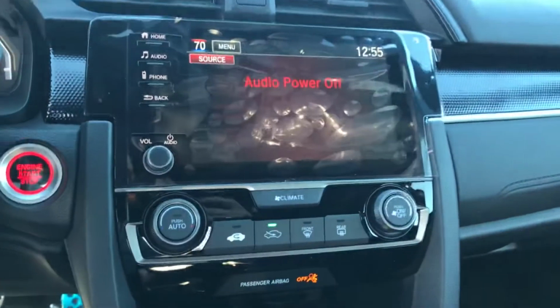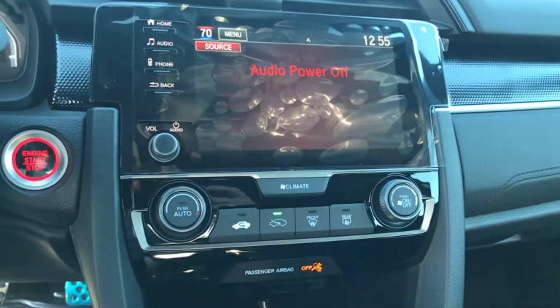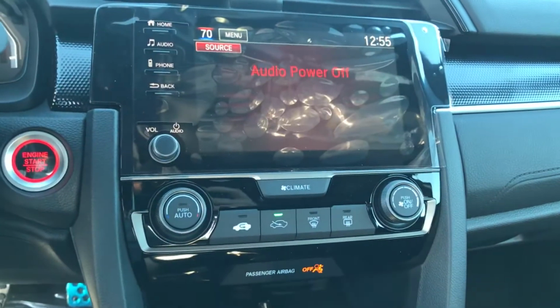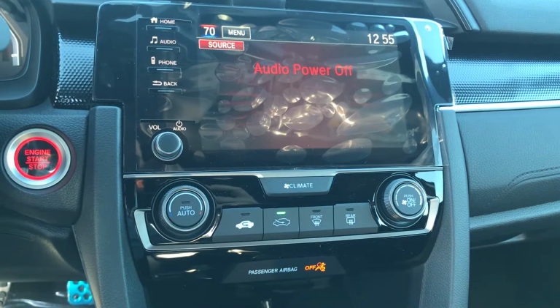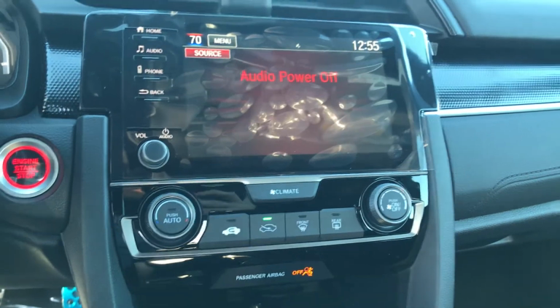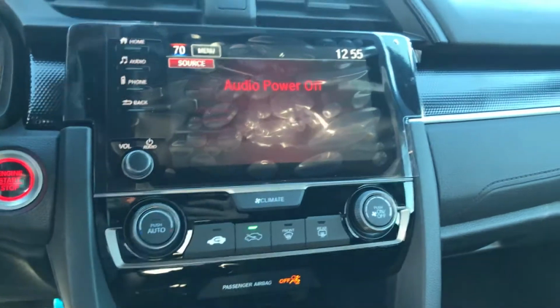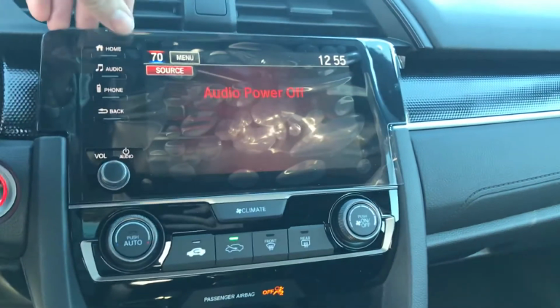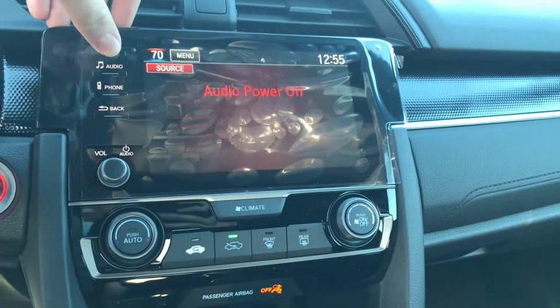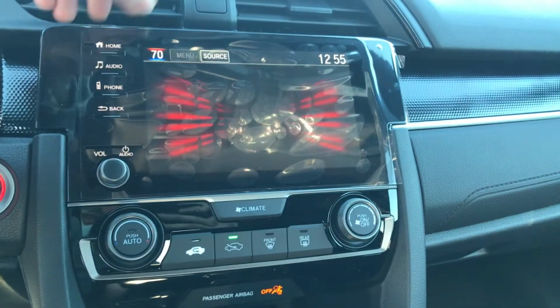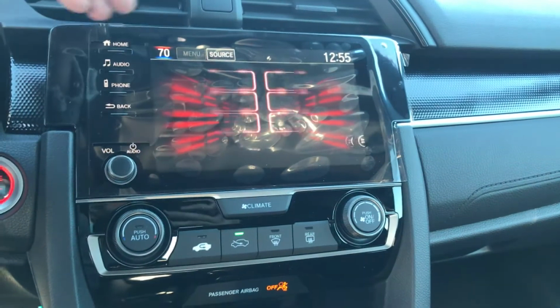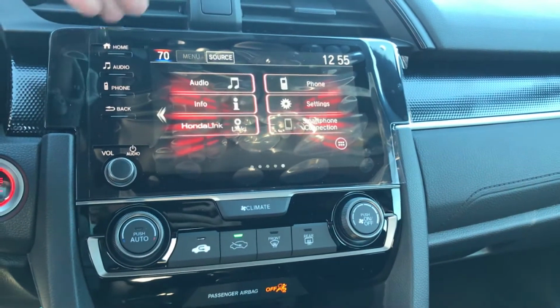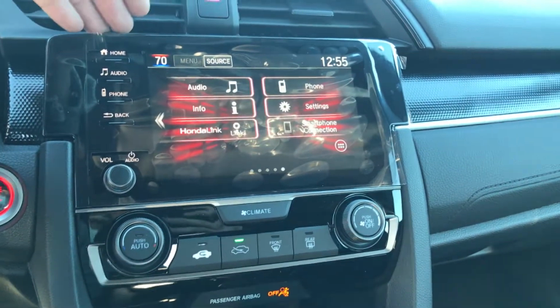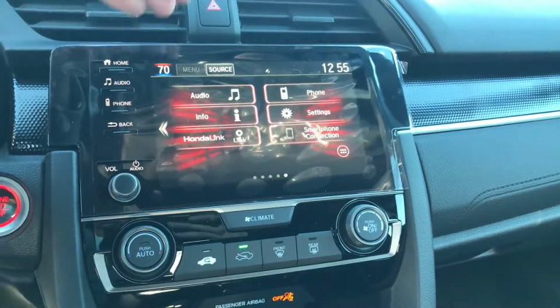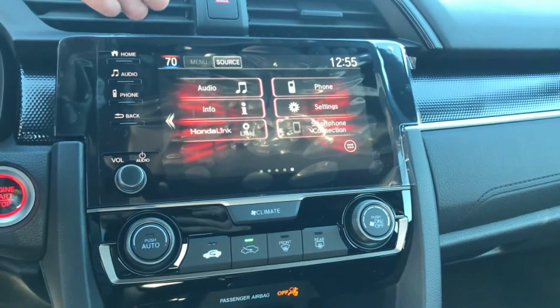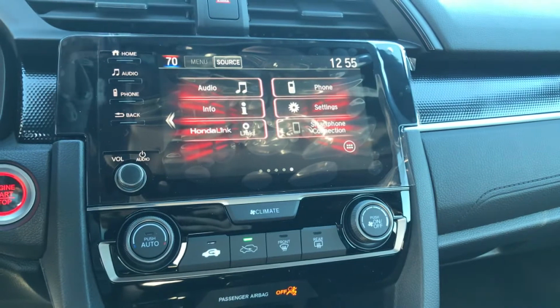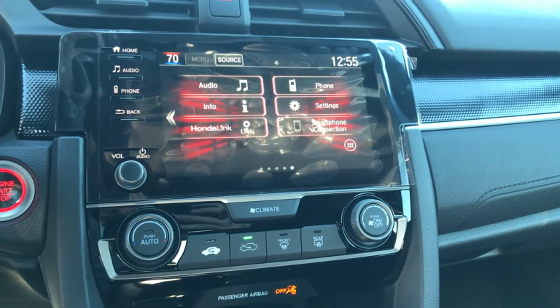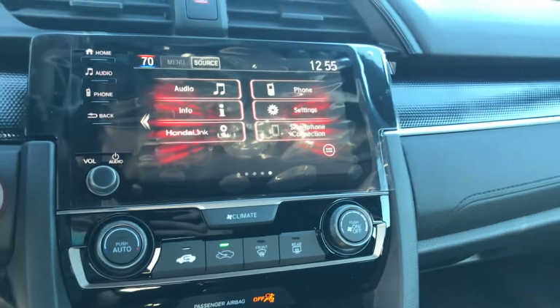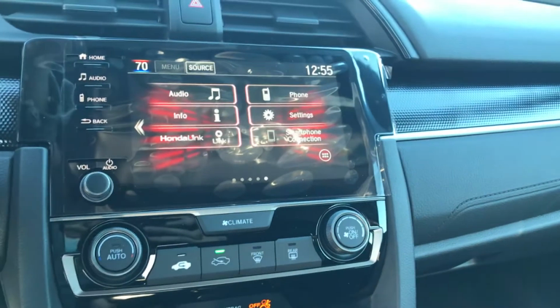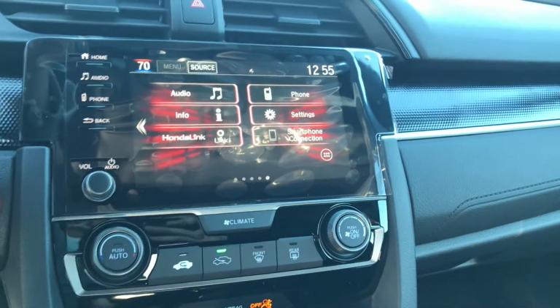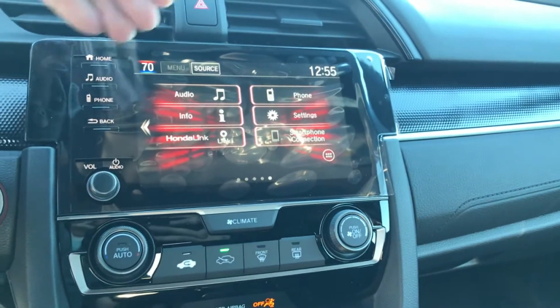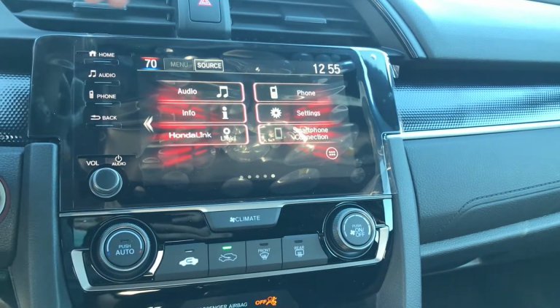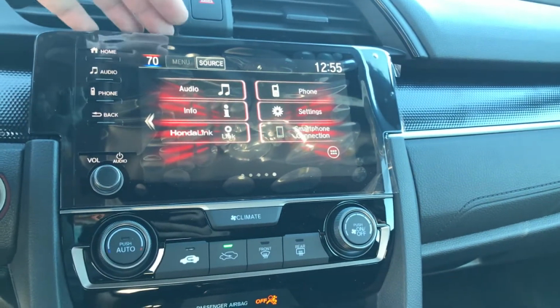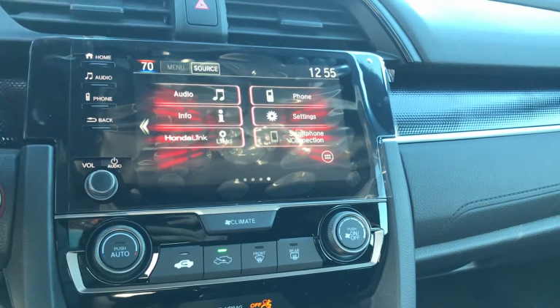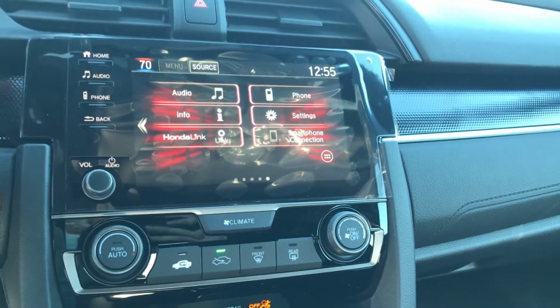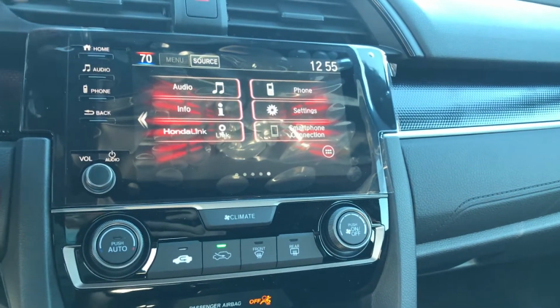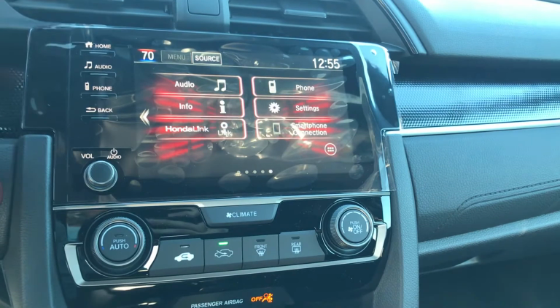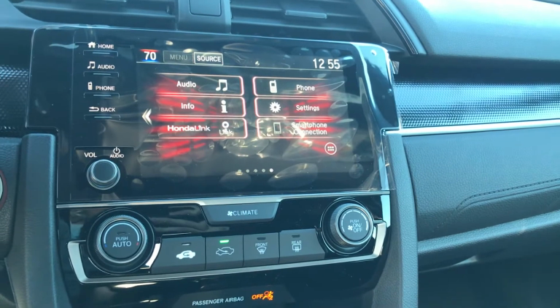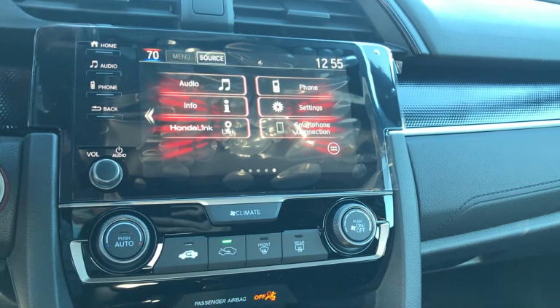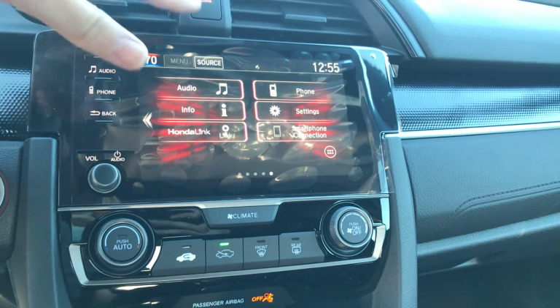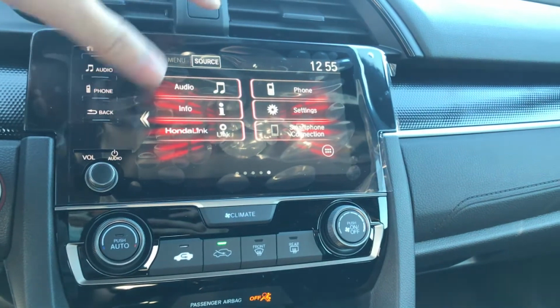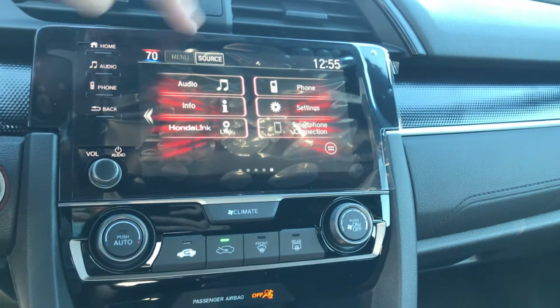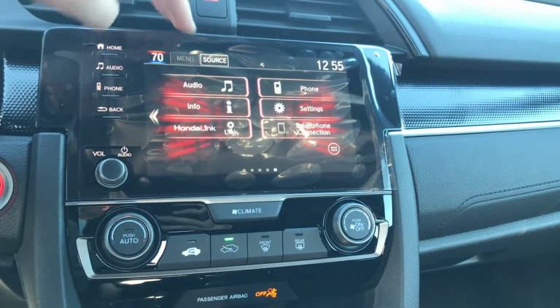Over here in the center you're going to have a few other things. This is your media entertainment, so you're going to have FM and AM, but you're also going to have Apple CarPlay and Android Auto. You plug in your smartphone device and you'll be able to get things like Google Maps, Apple Maps, Spotify, Pandora, iHeartRadio — pretty much anything like that displayed up on the center screen.